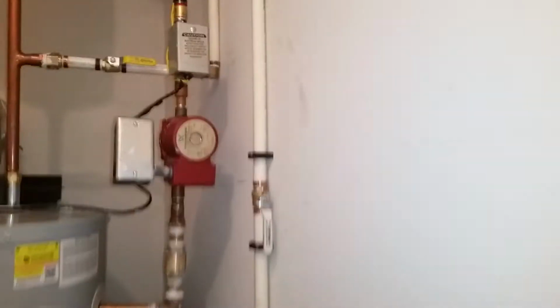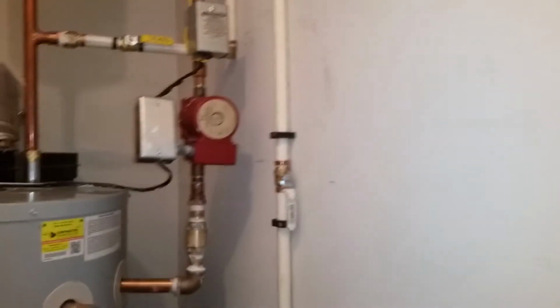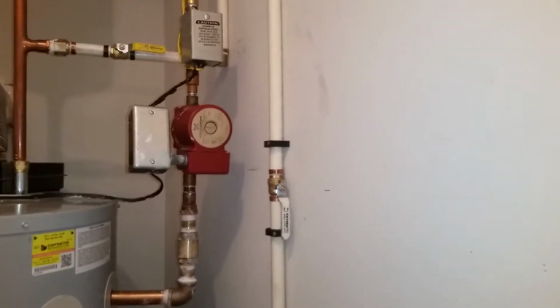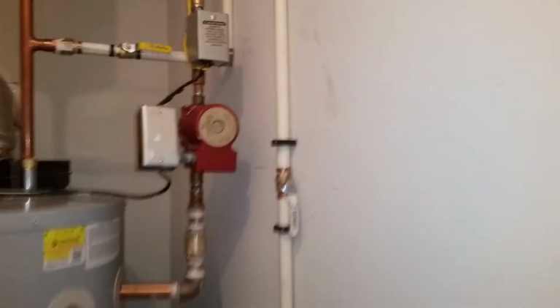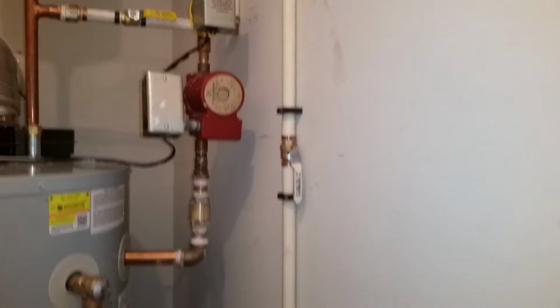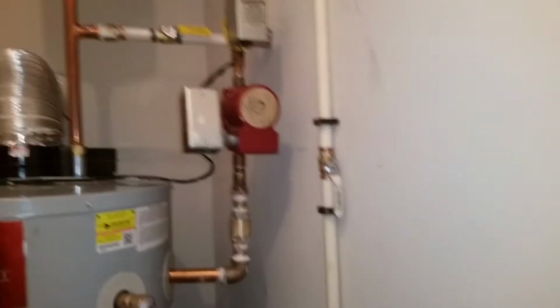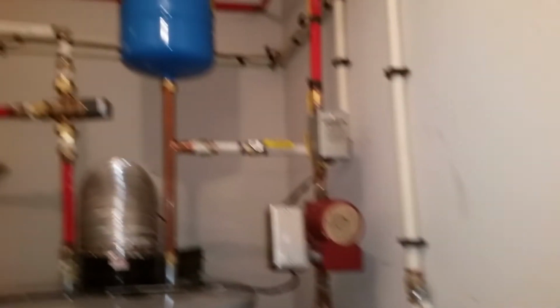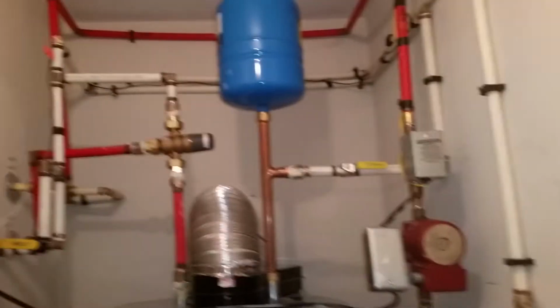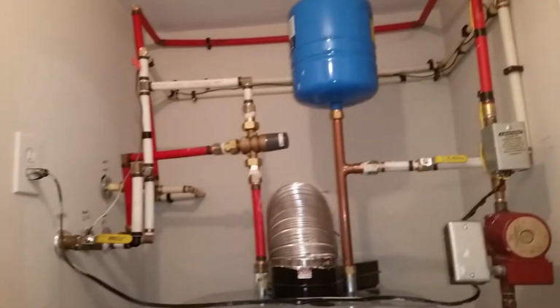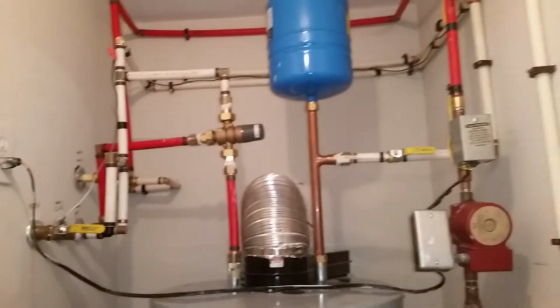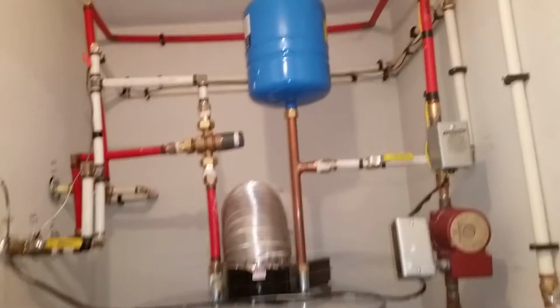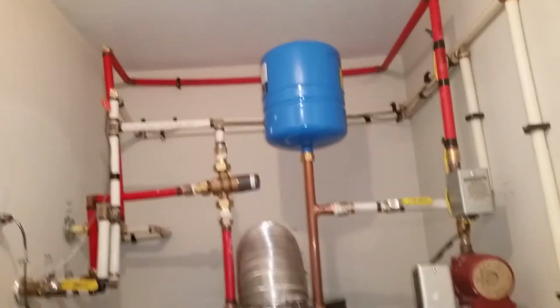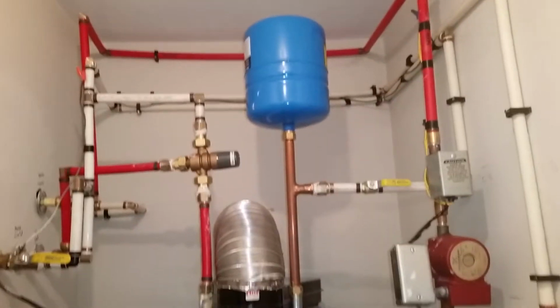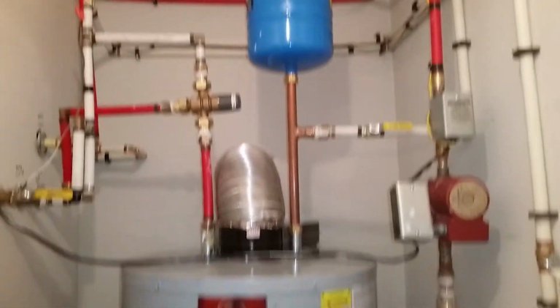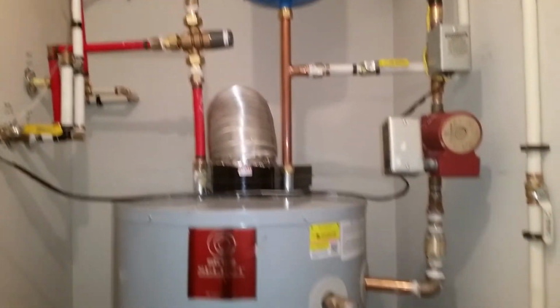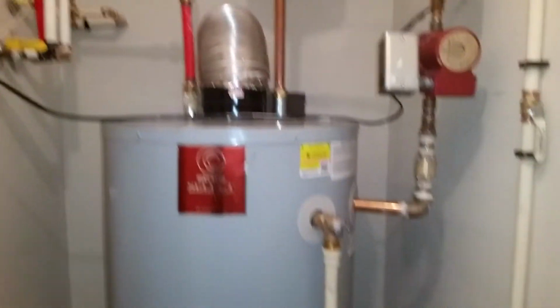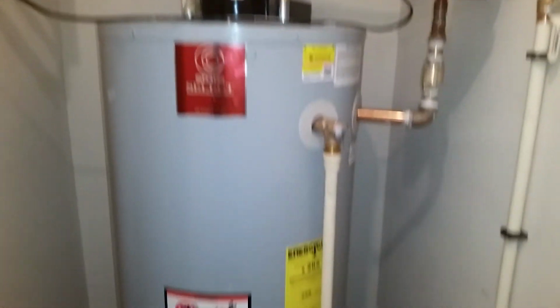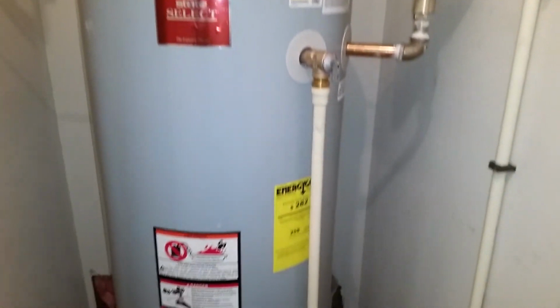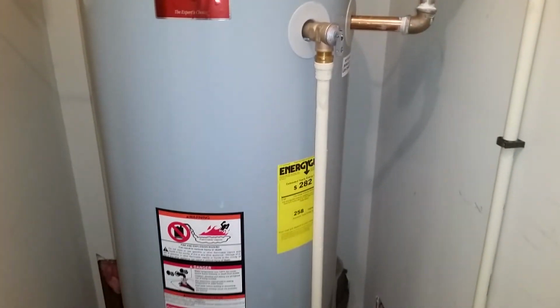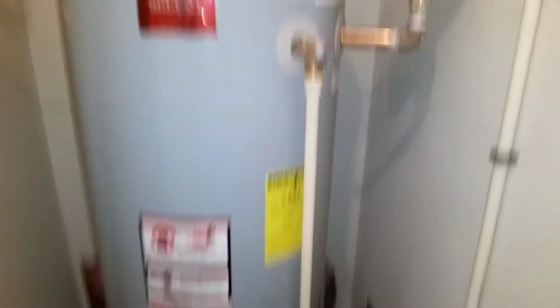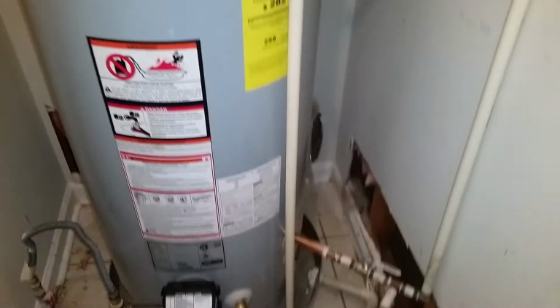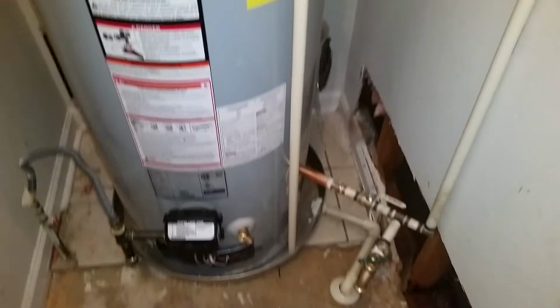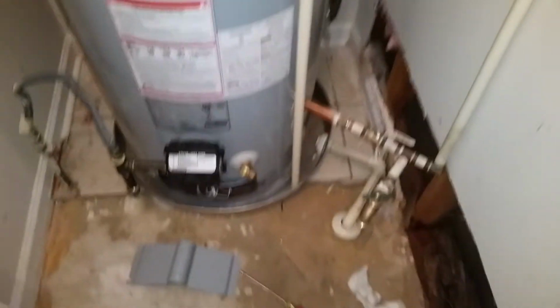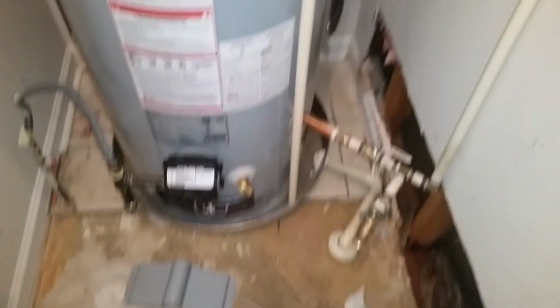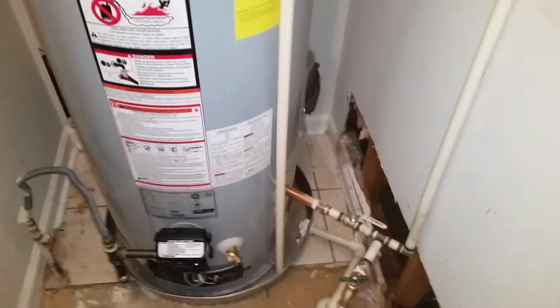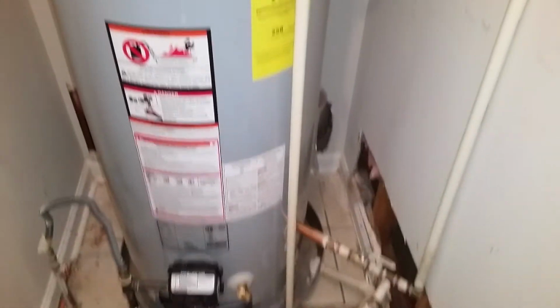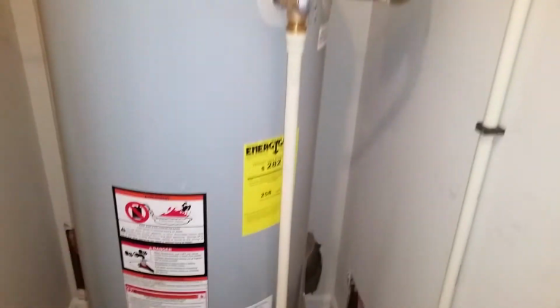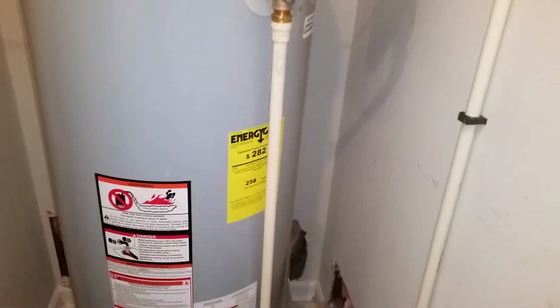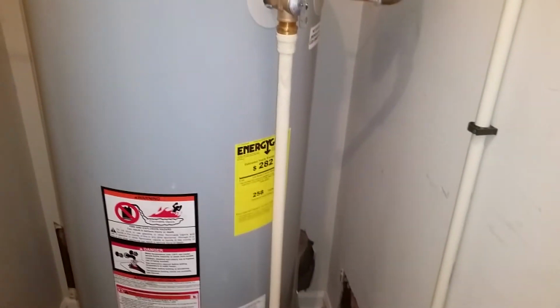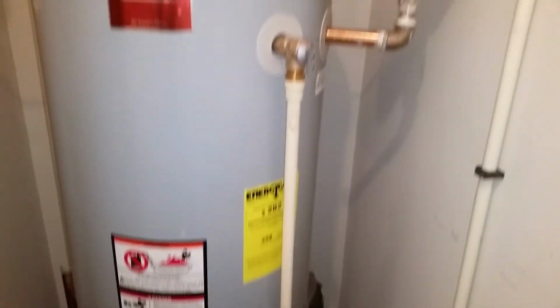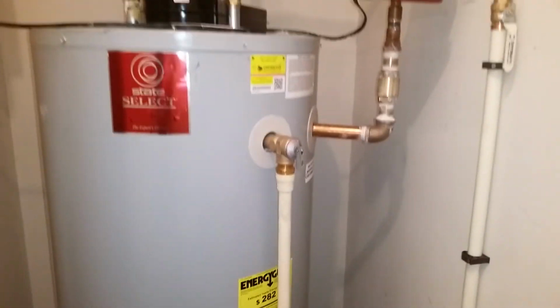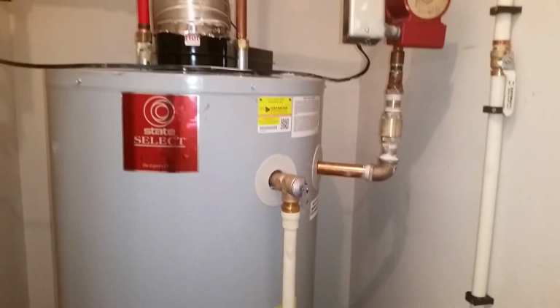We labeled all the pipes and made sure the ball valves are easily accessible — that's how it's supposed to be done. As always, if you don't know what you're doing, don't do it. Like, subscribe, and have a wonderful day.